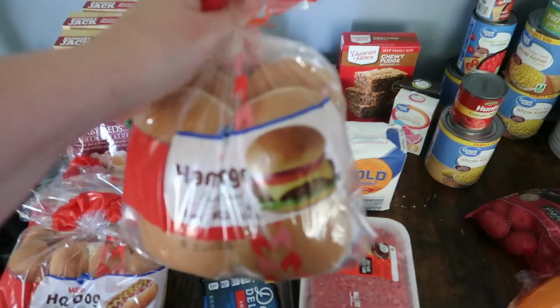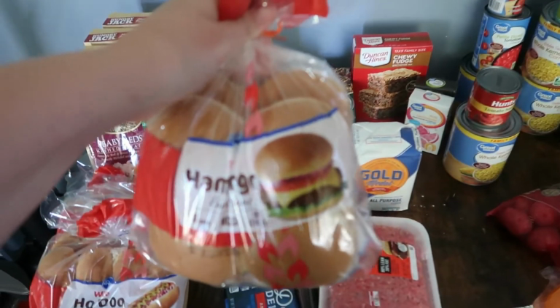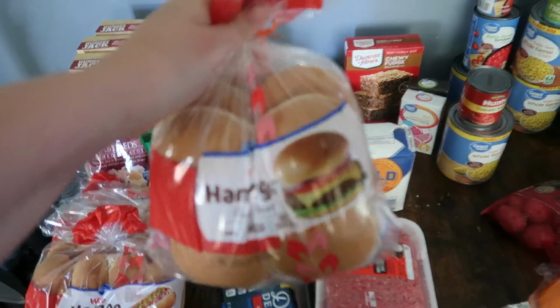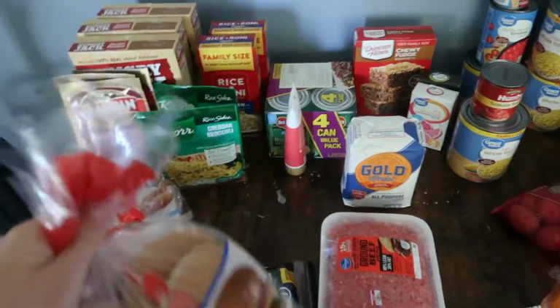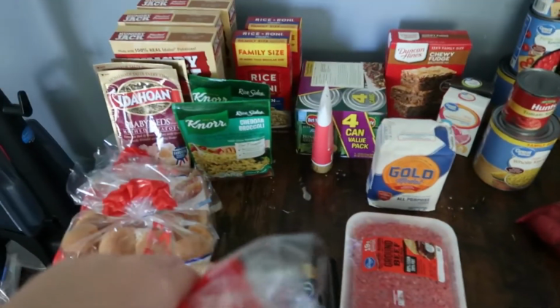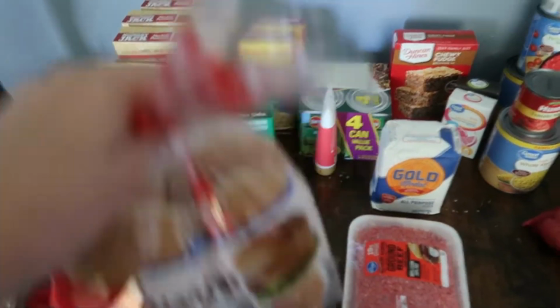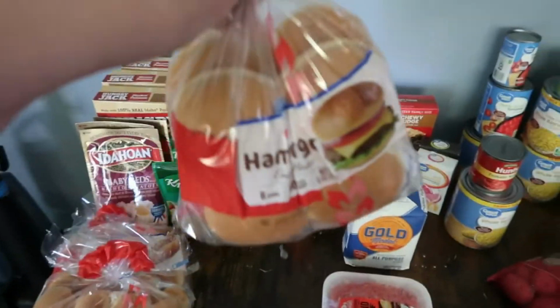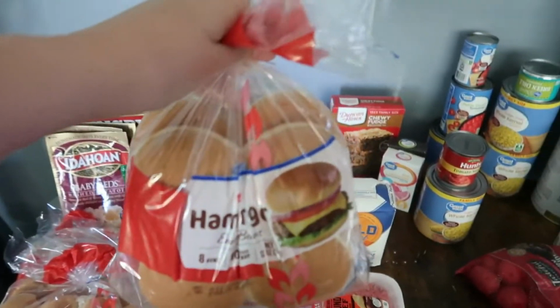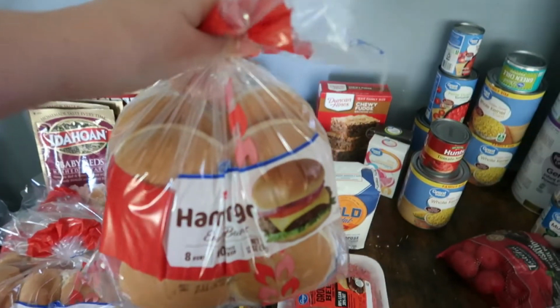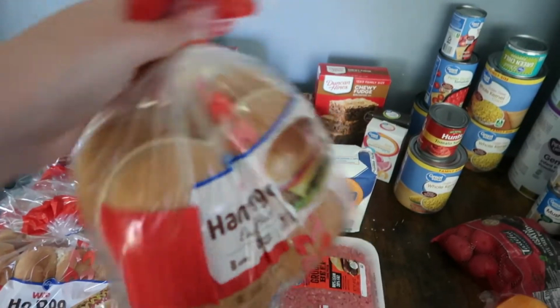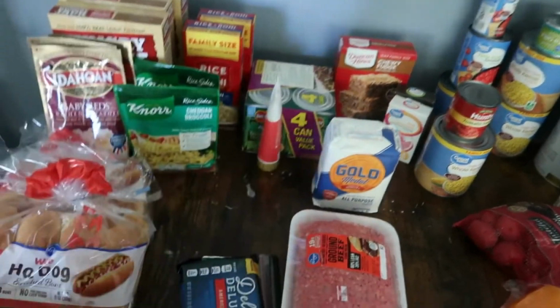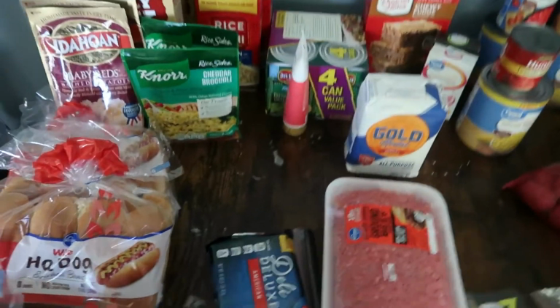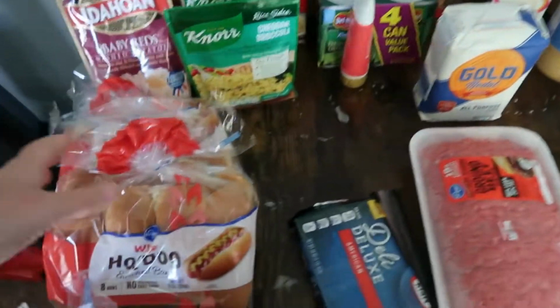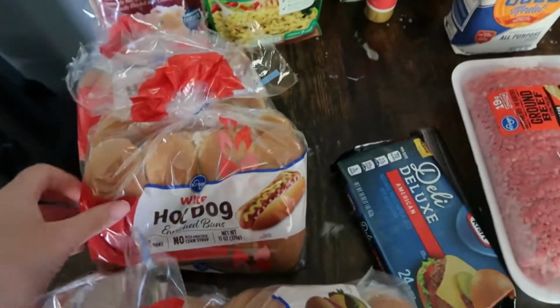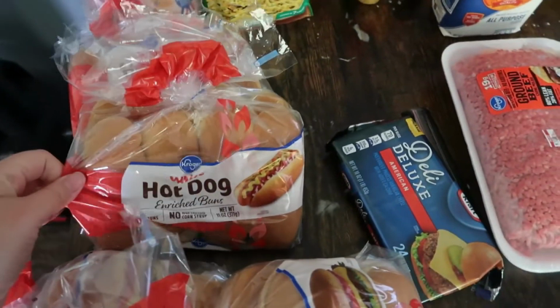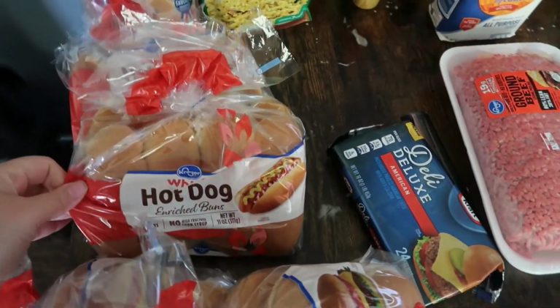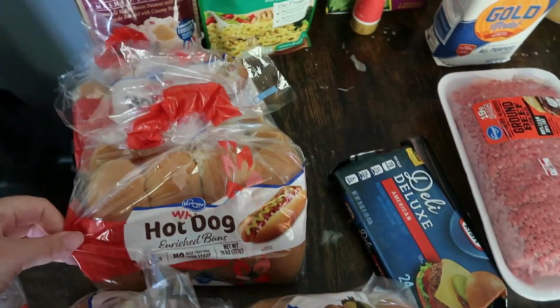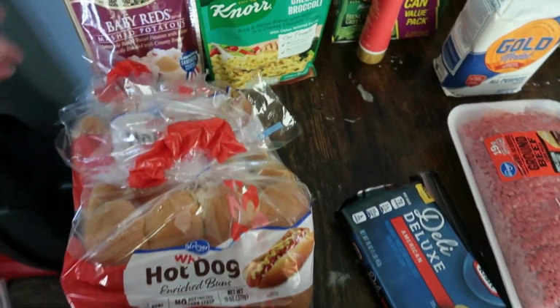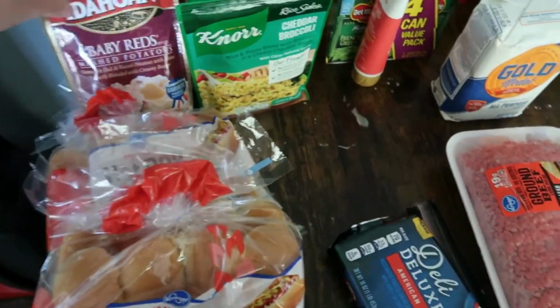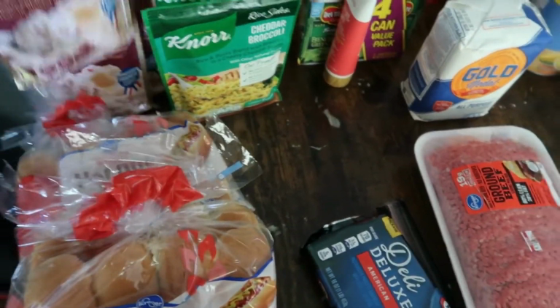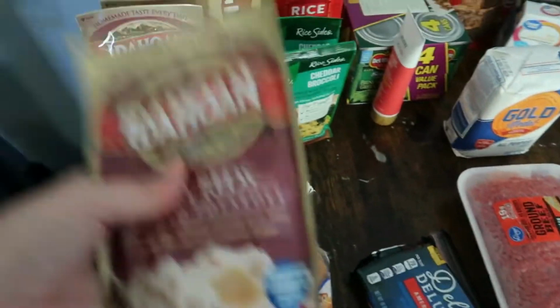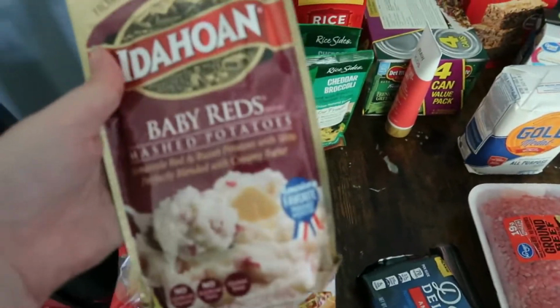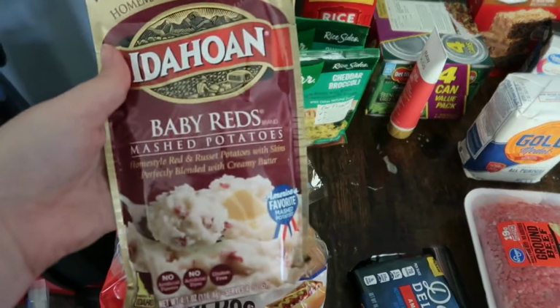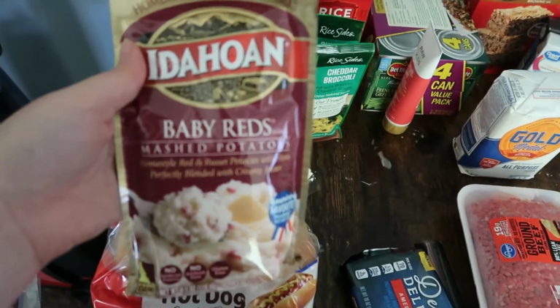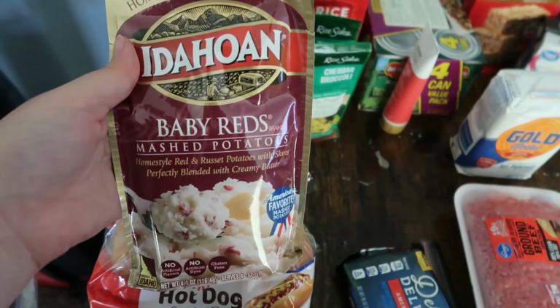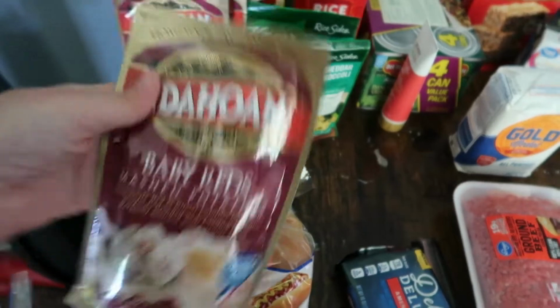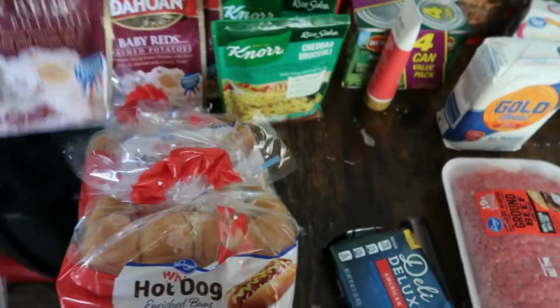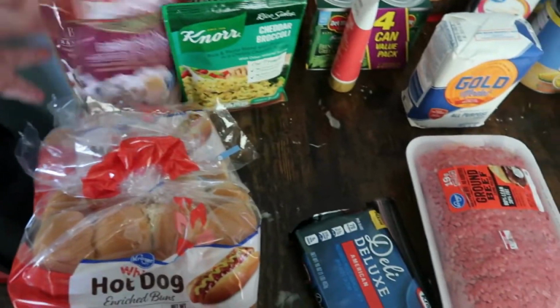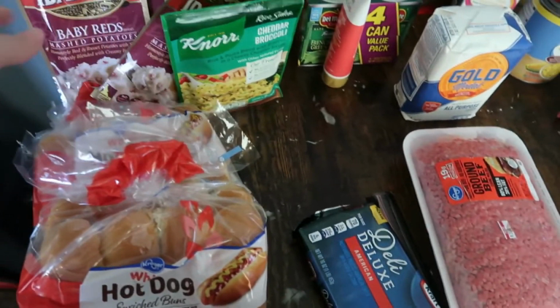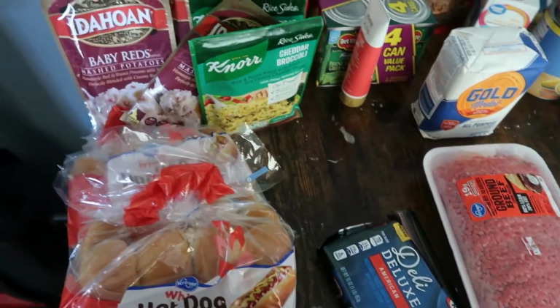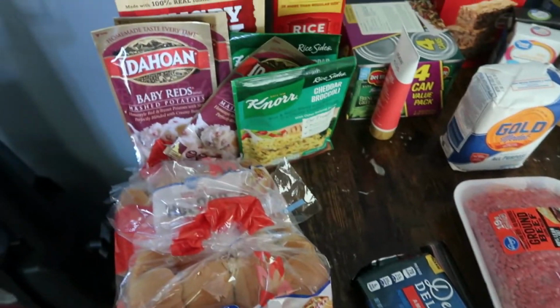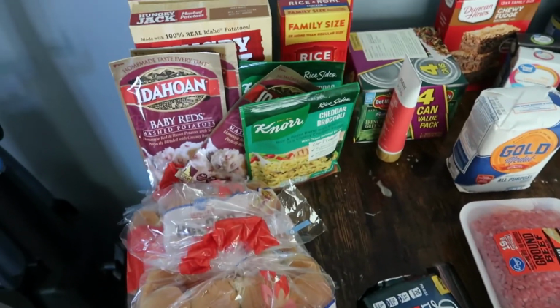First thing I got is some hamburger buns from Kroger's. I also got two packs of hot dog buns.